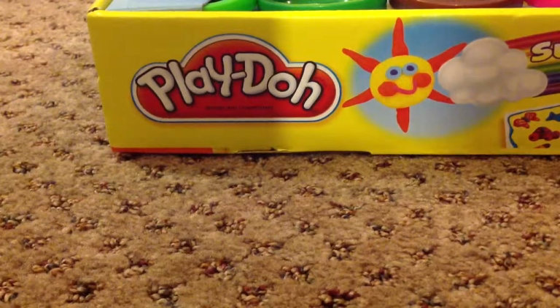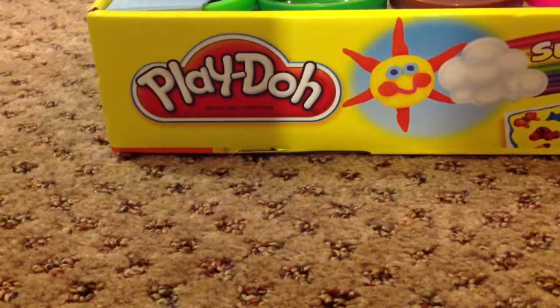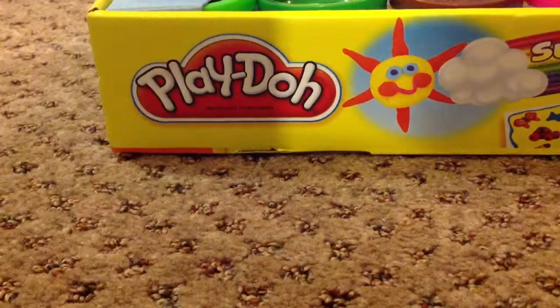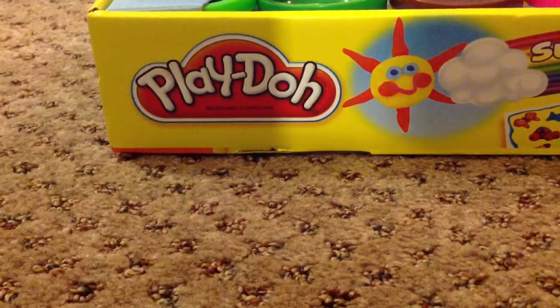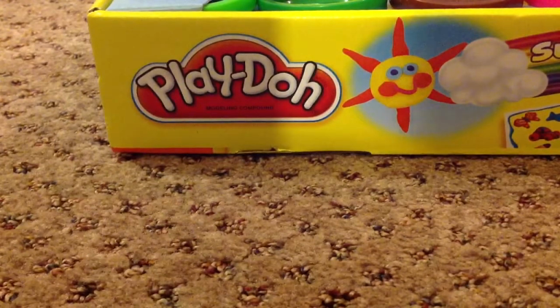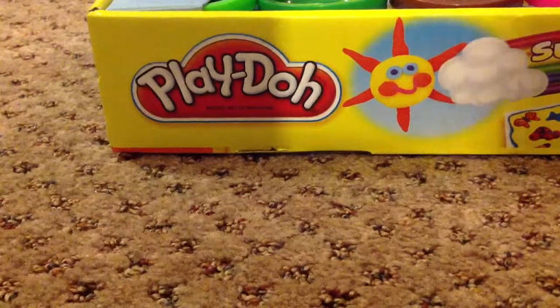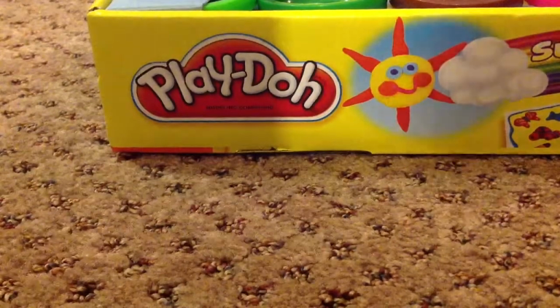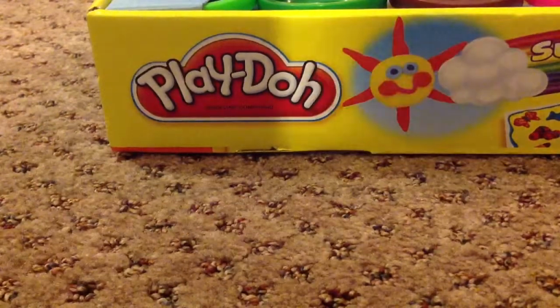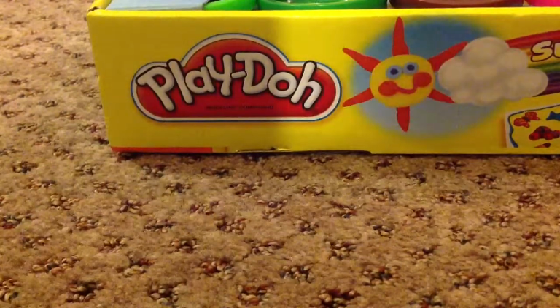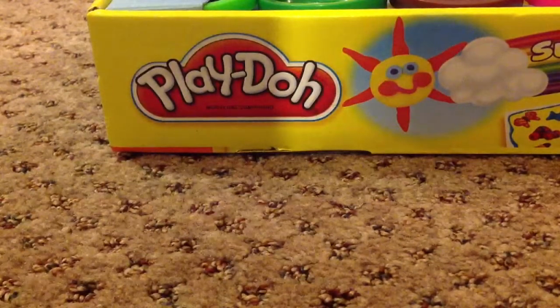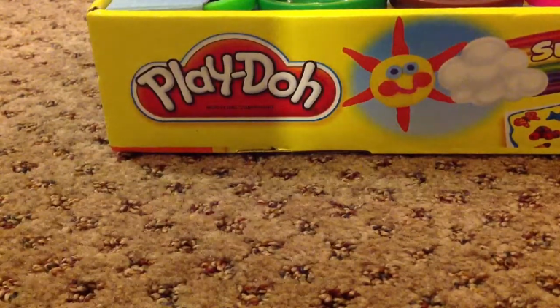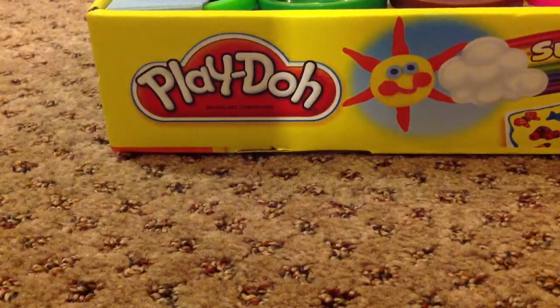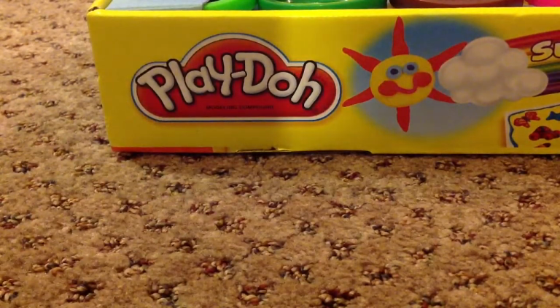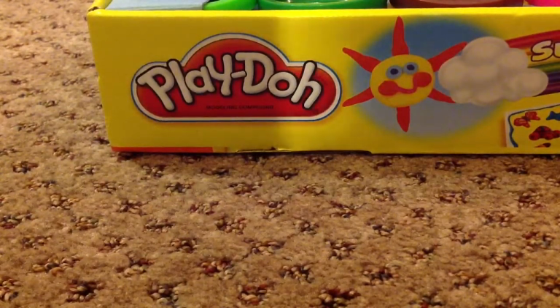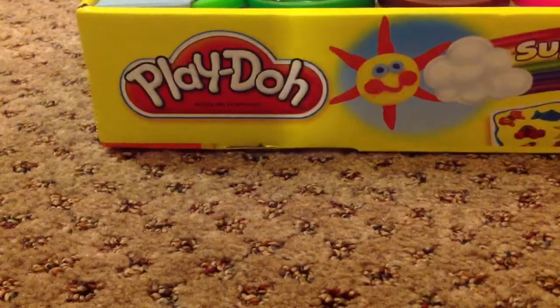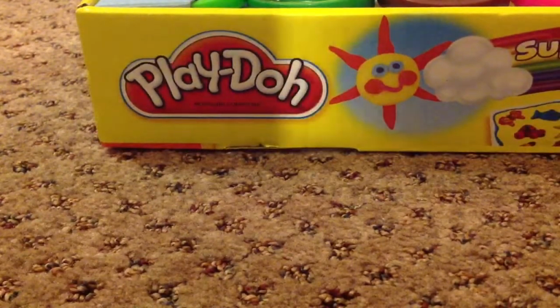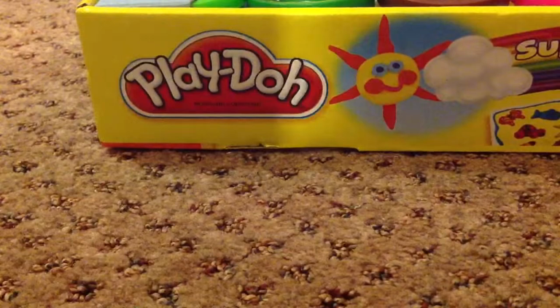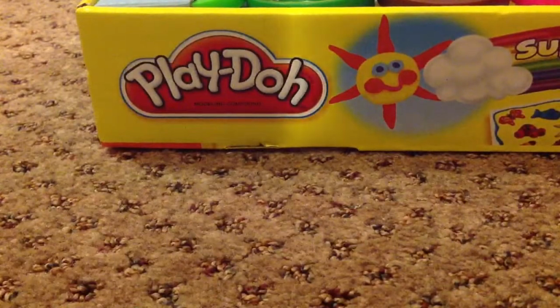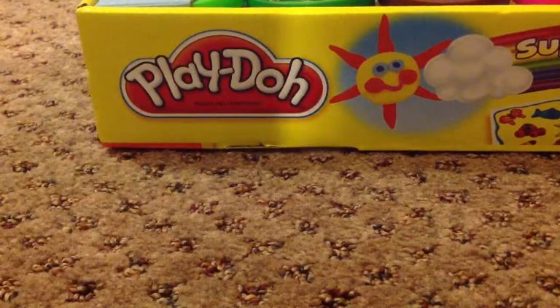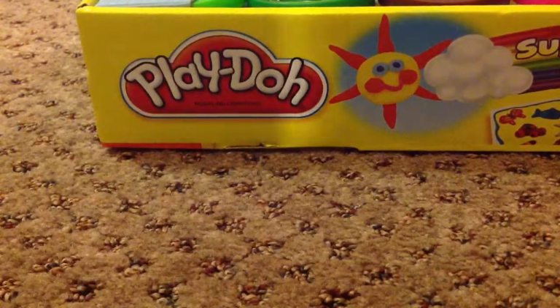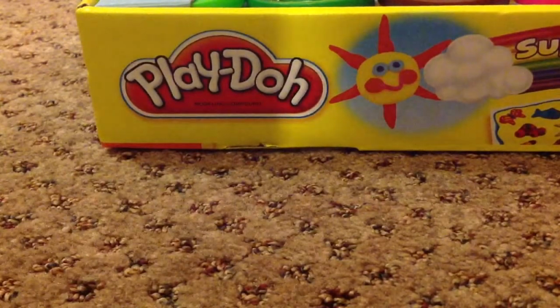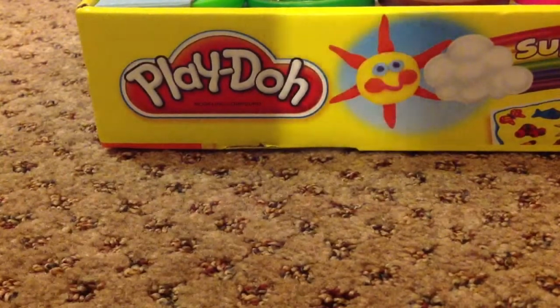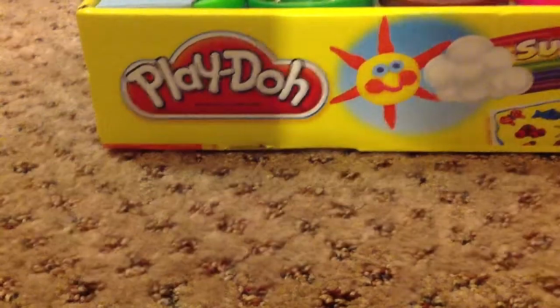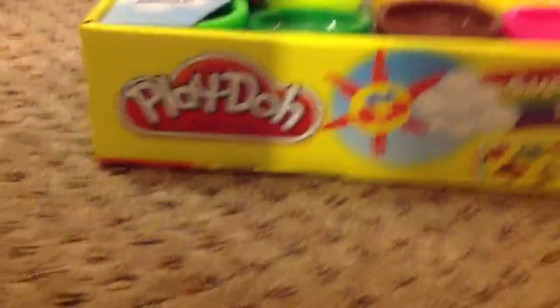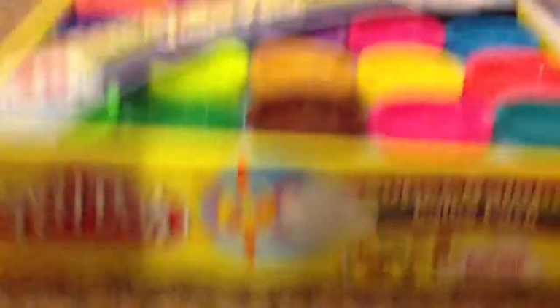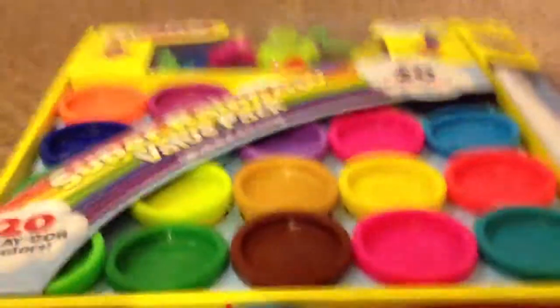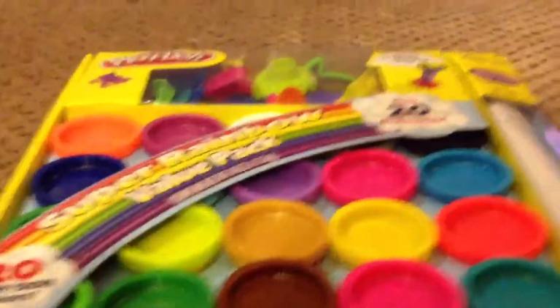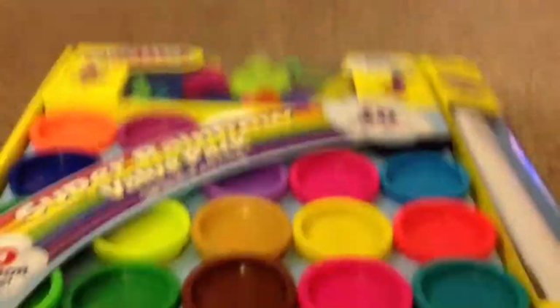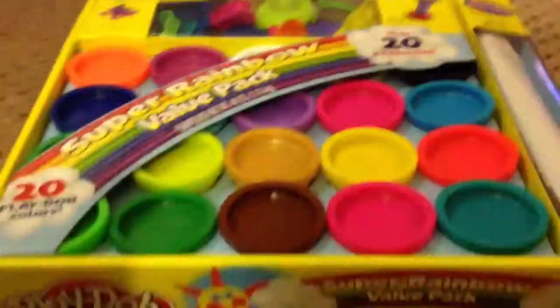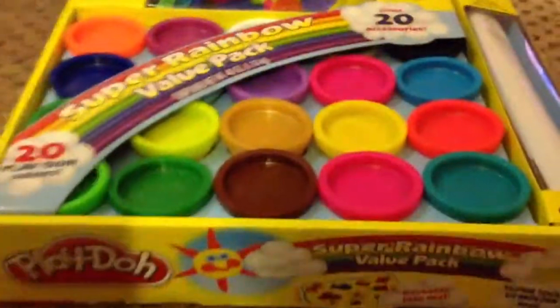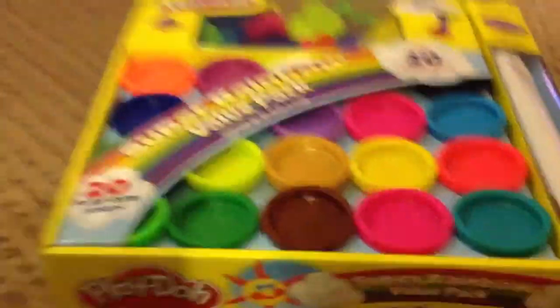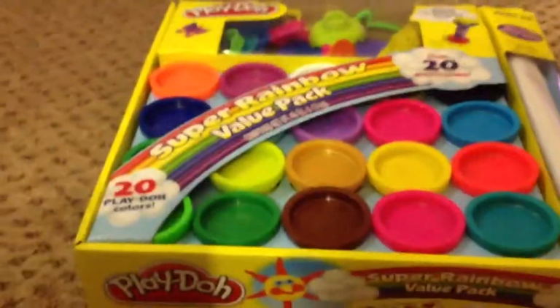Hey guys! So I have this really cute haul for you and it's from Target. So let me just show you now. It's so awesome.